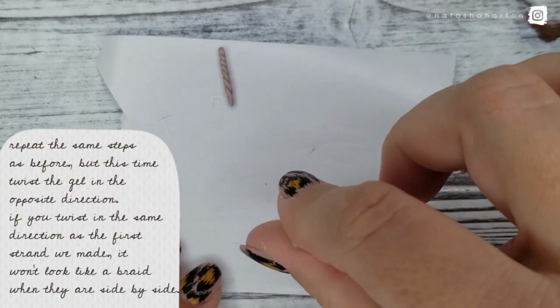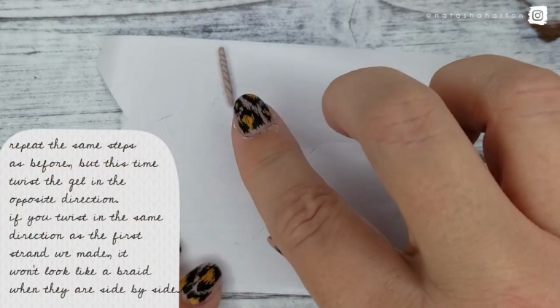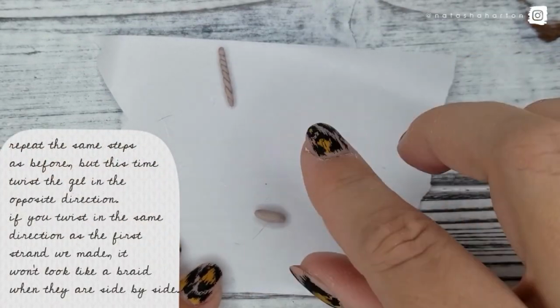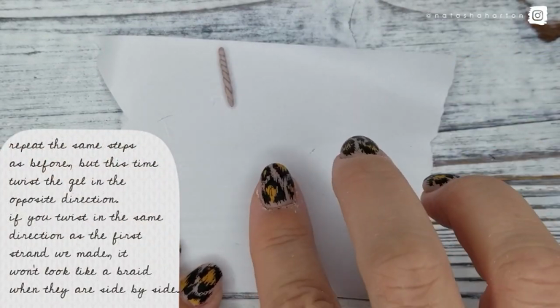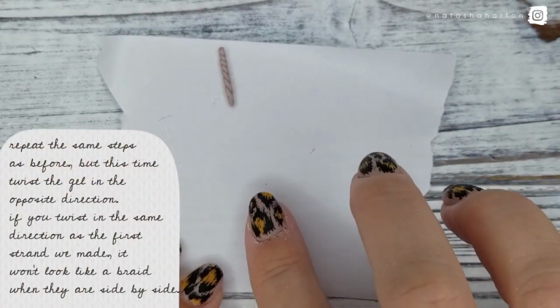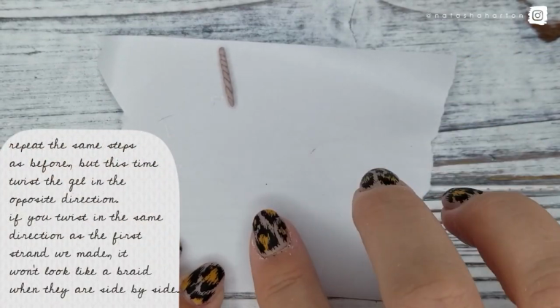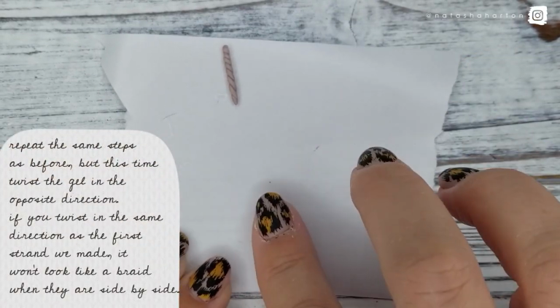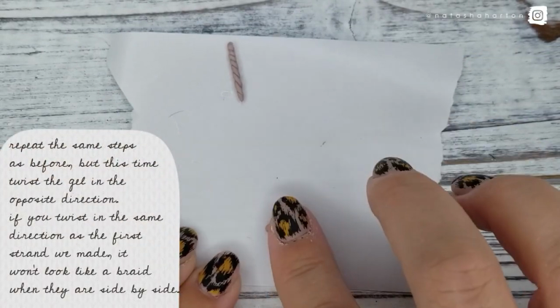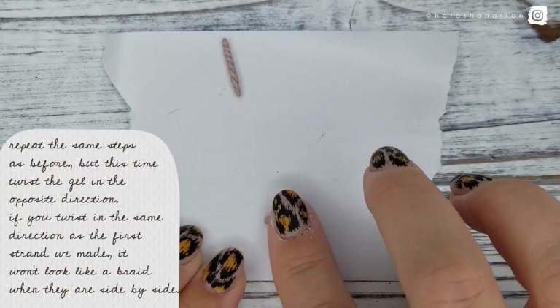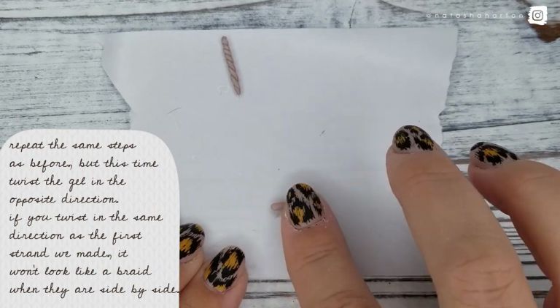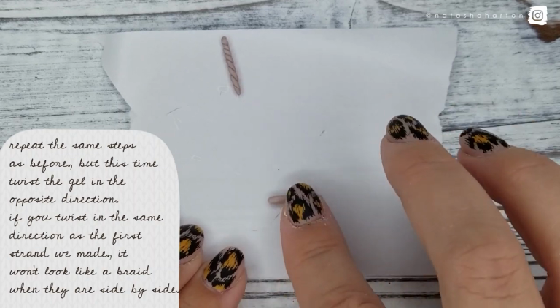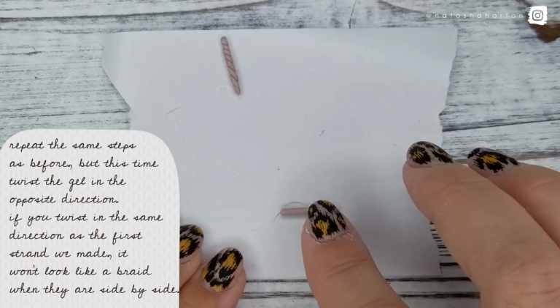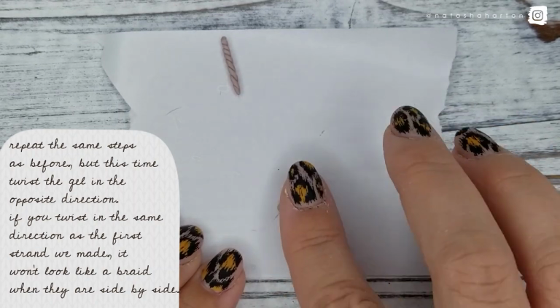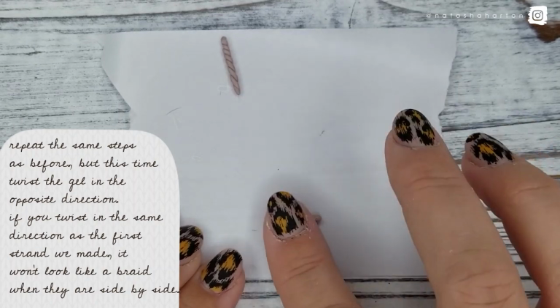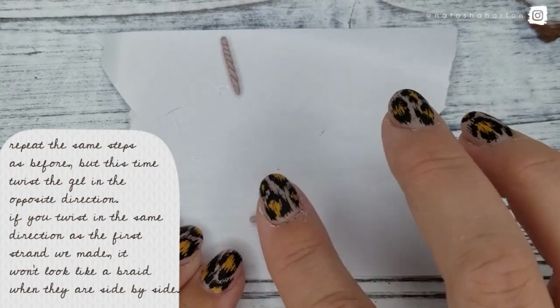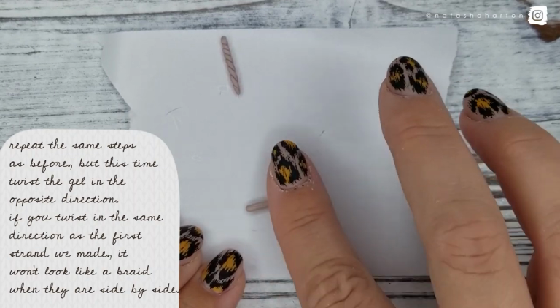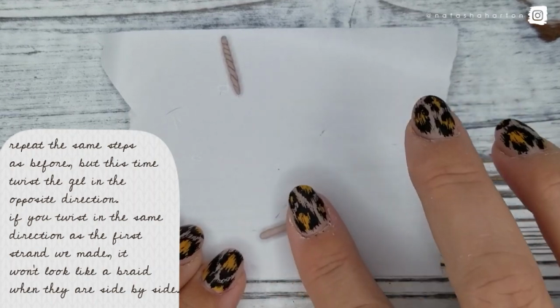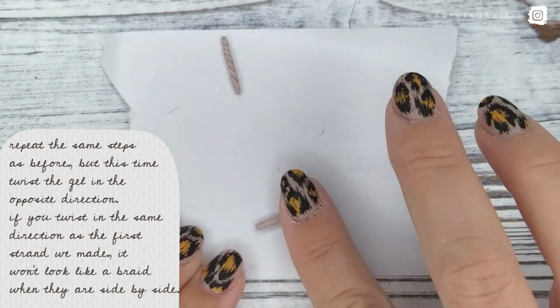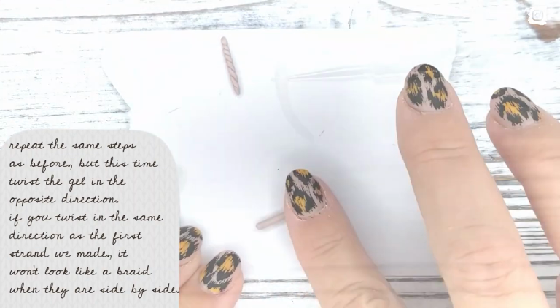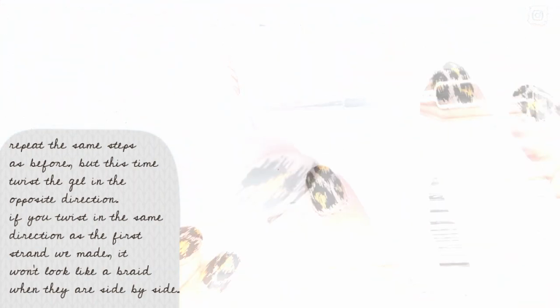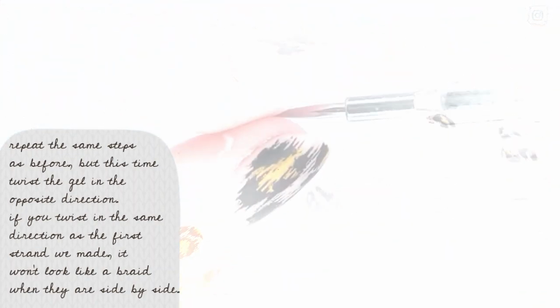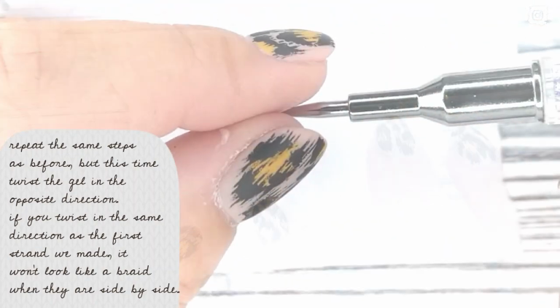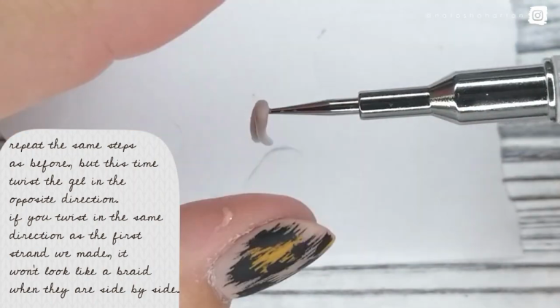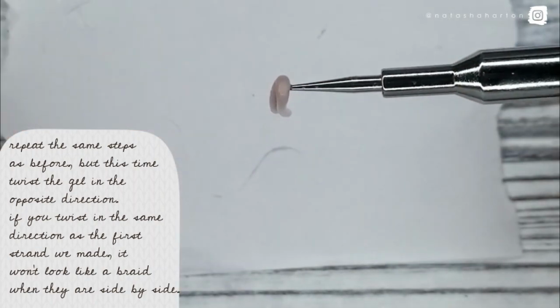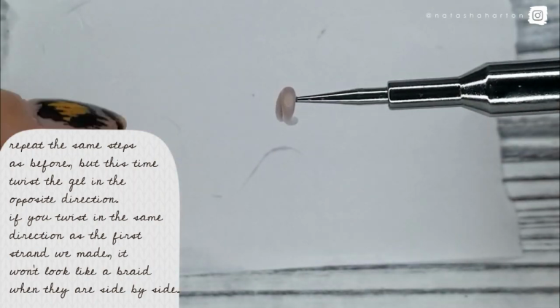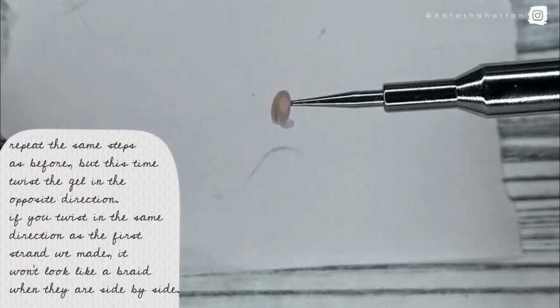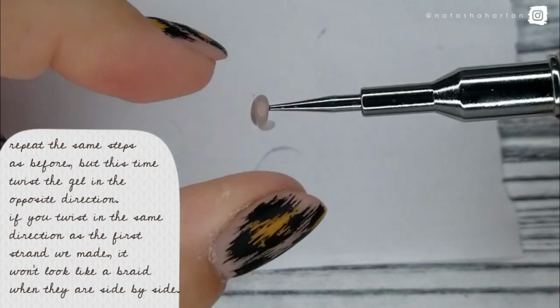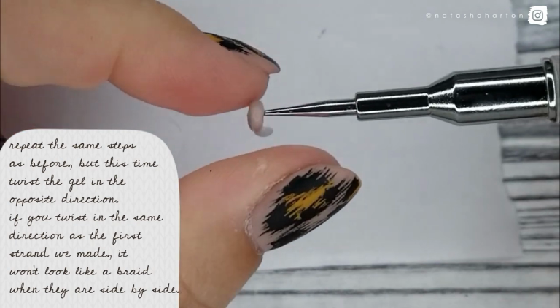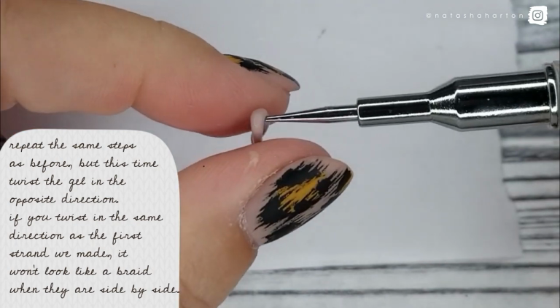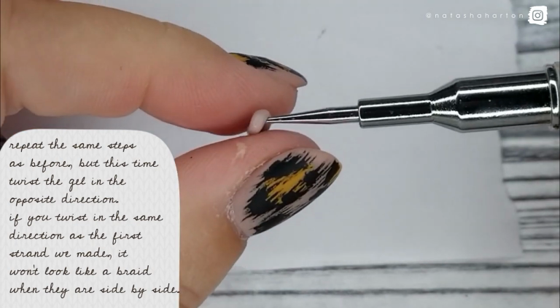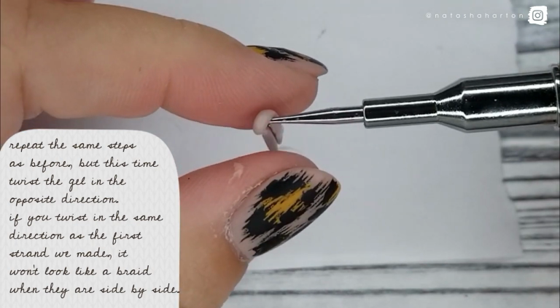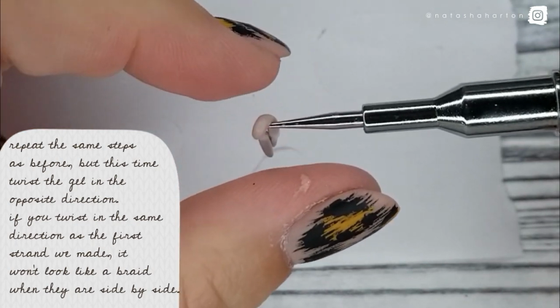Repeat the same steps as before, but this time twist the gel in the opposite direction. If you twist it in the same direction as the first strand we made, it won't look like a braid when they are side by side.